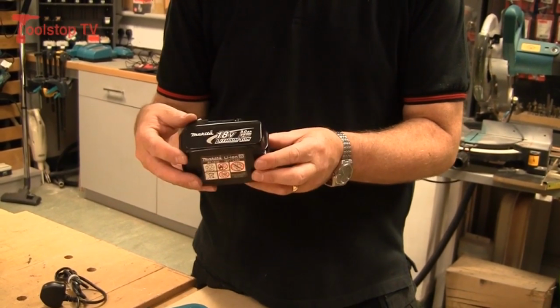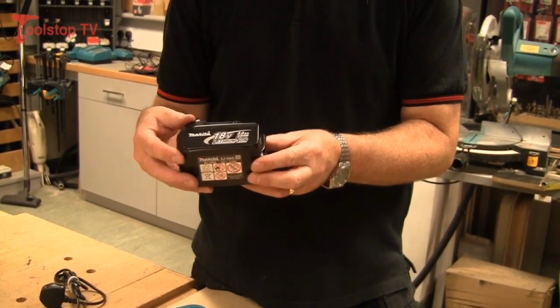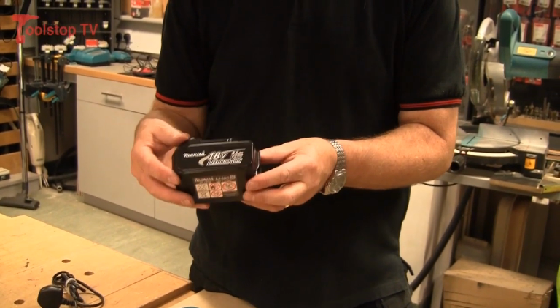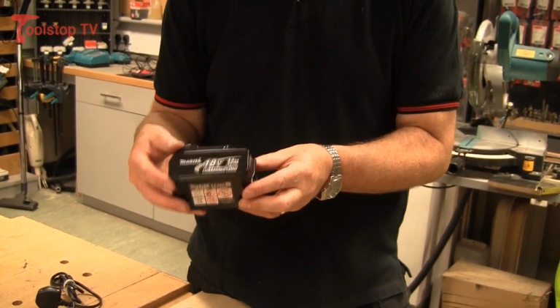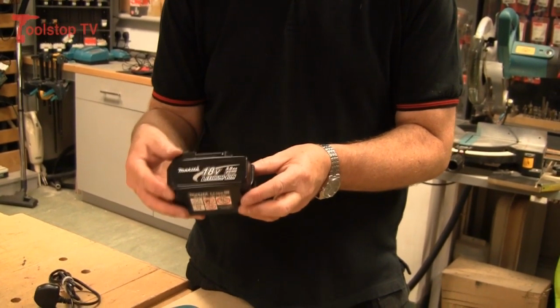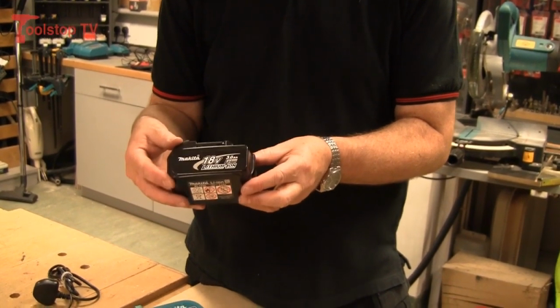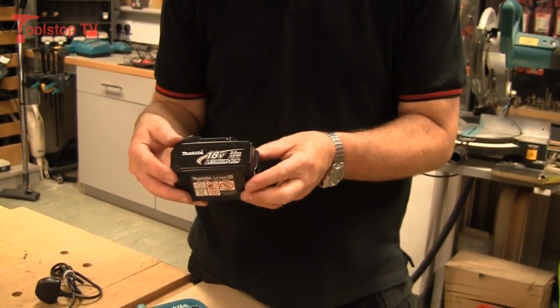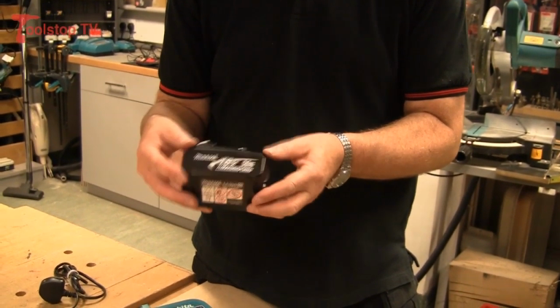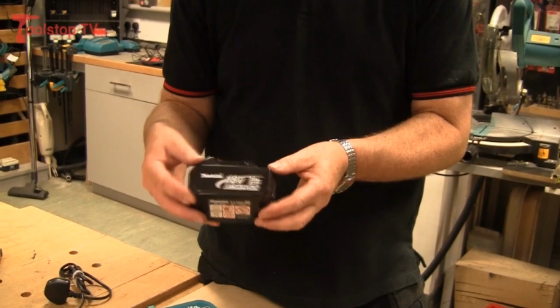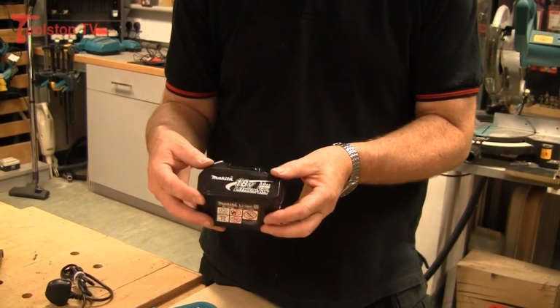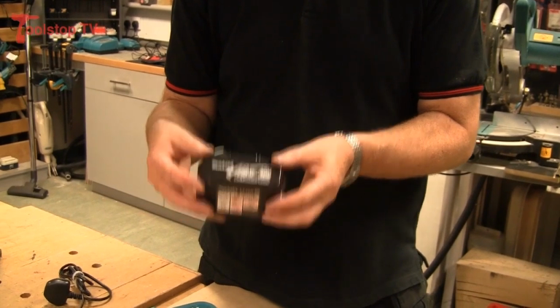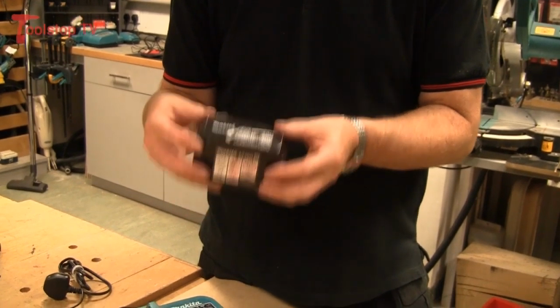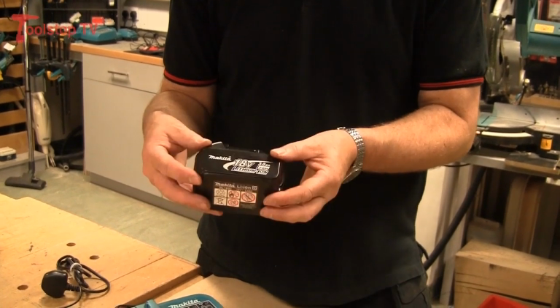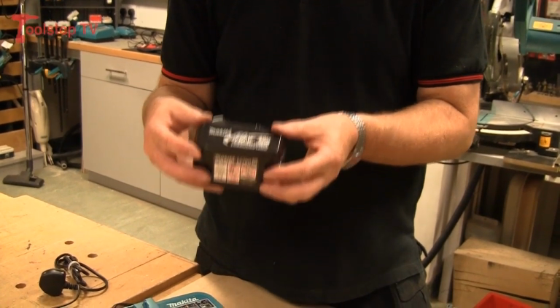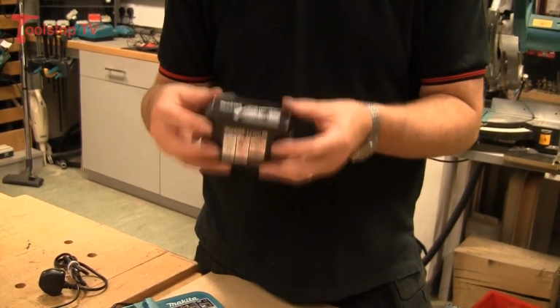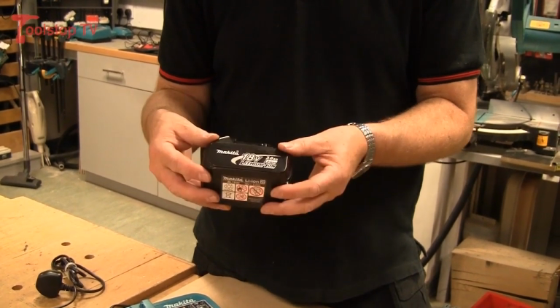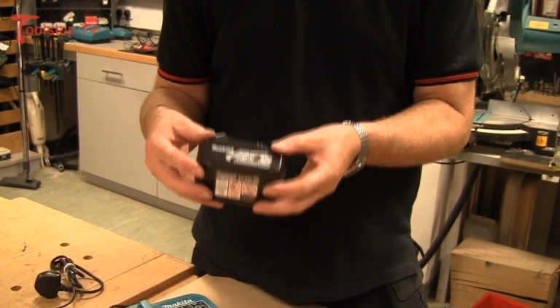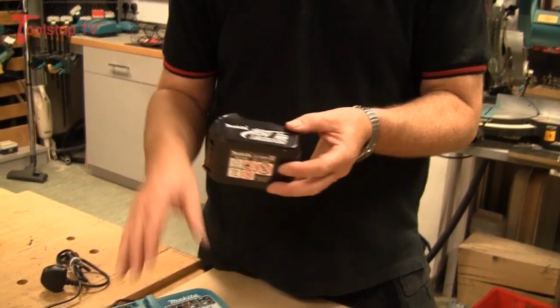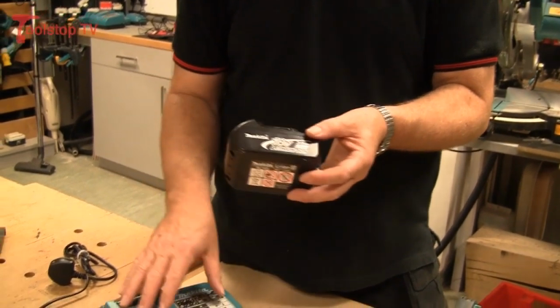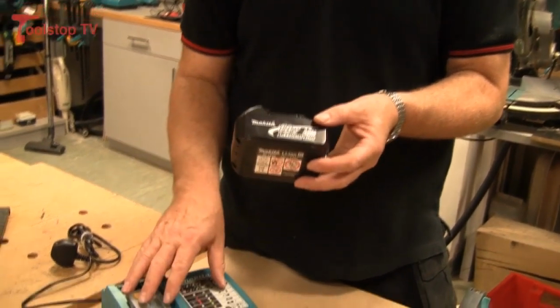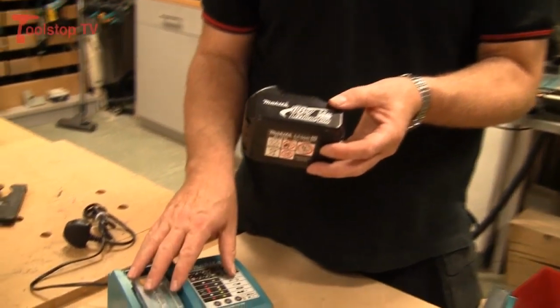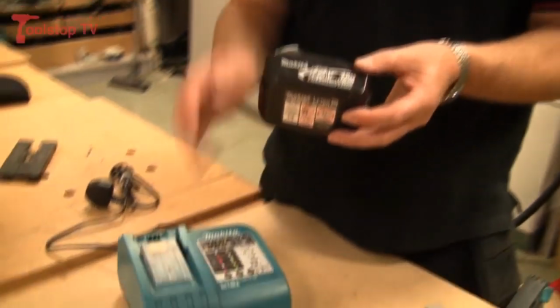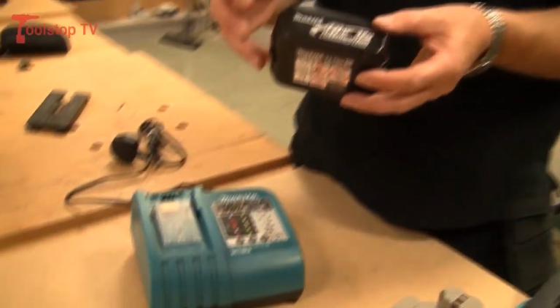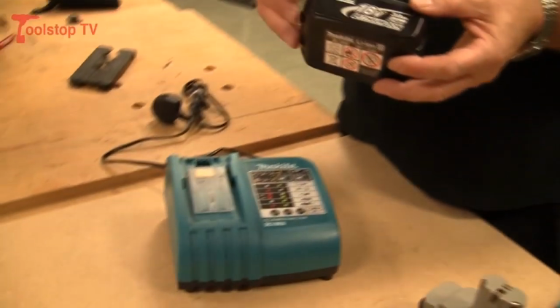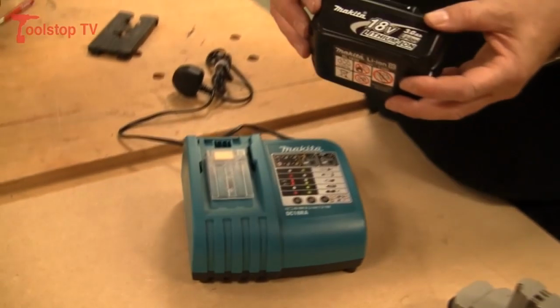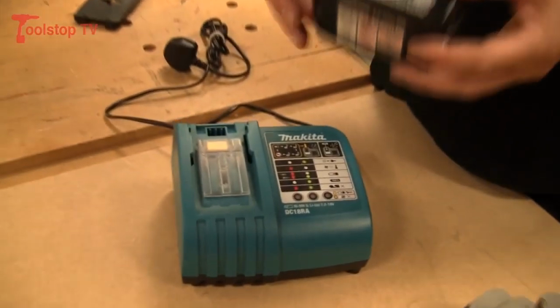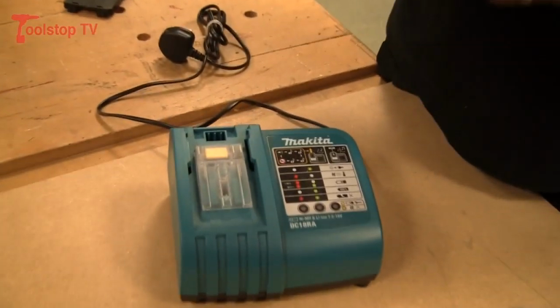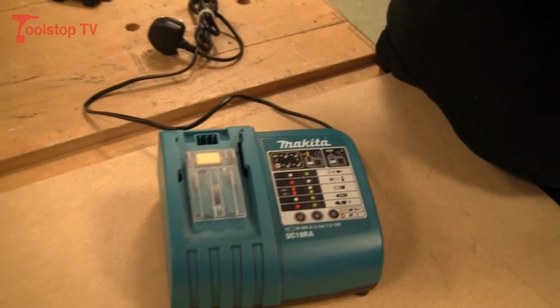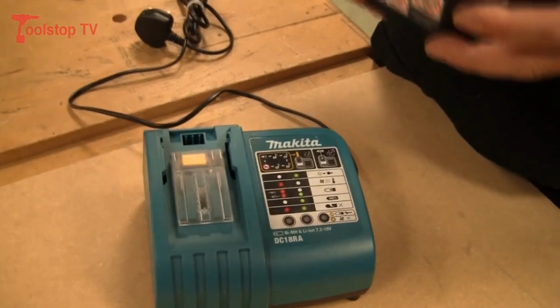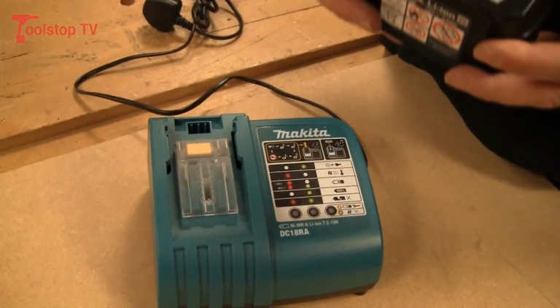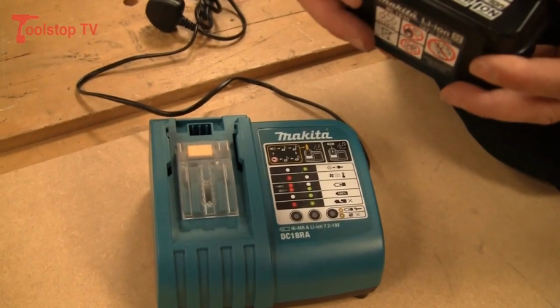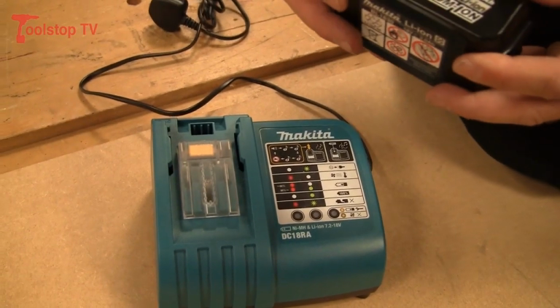Our charging system allows the battery to be charged in 22 minutes from fully discharged.